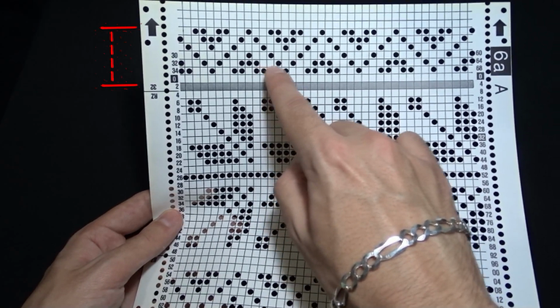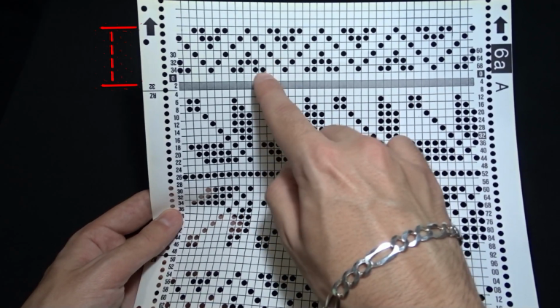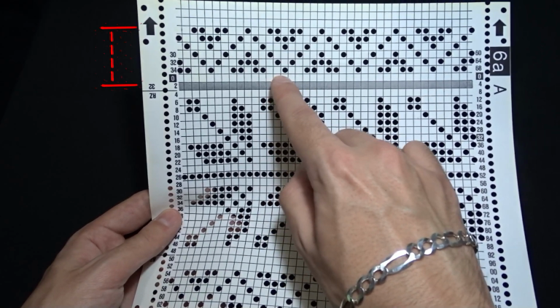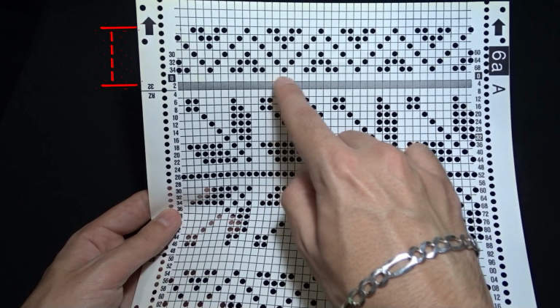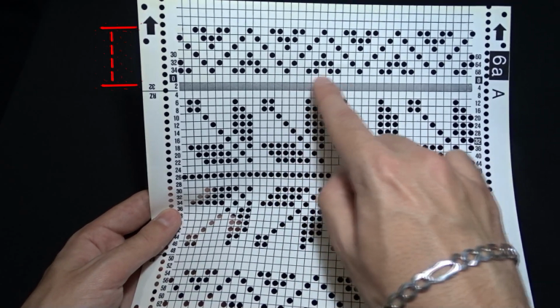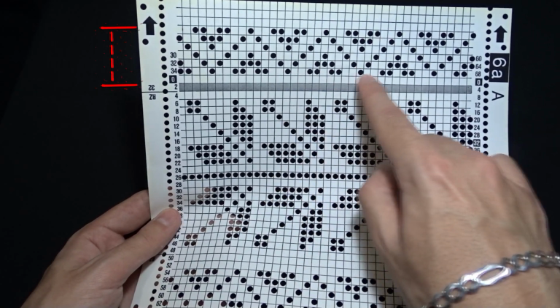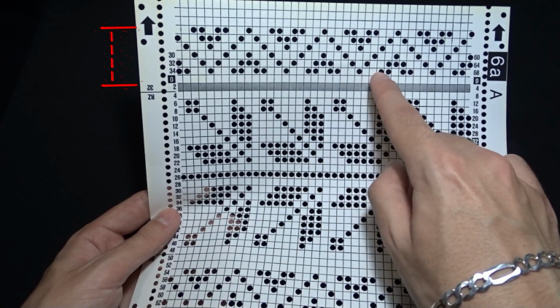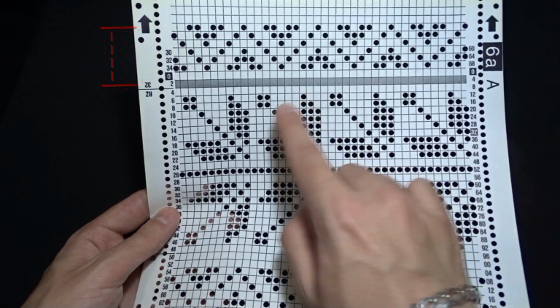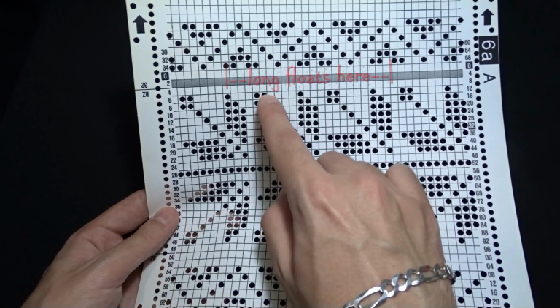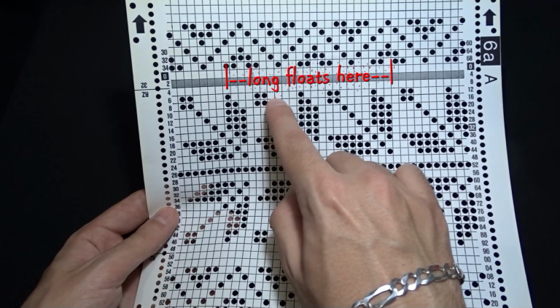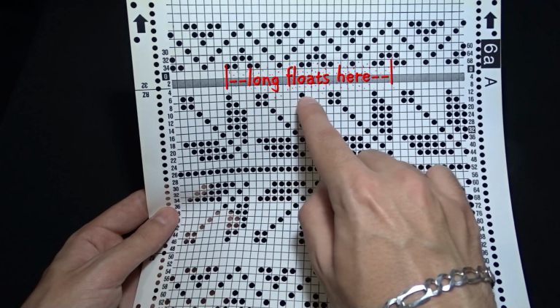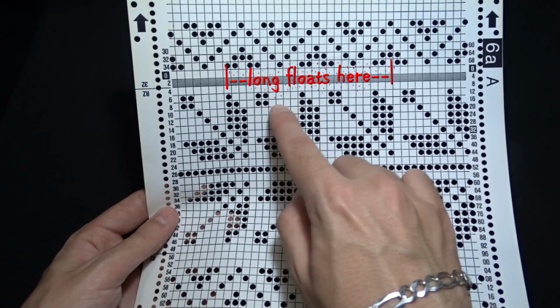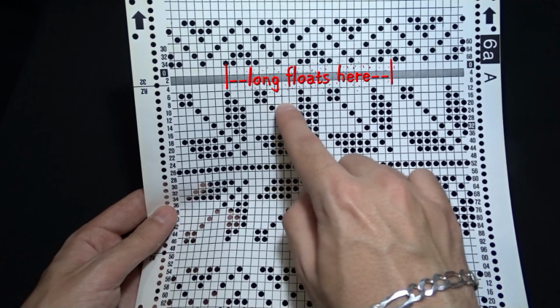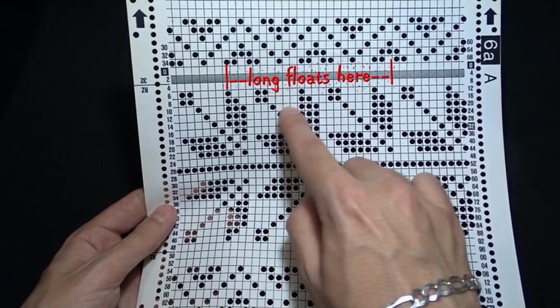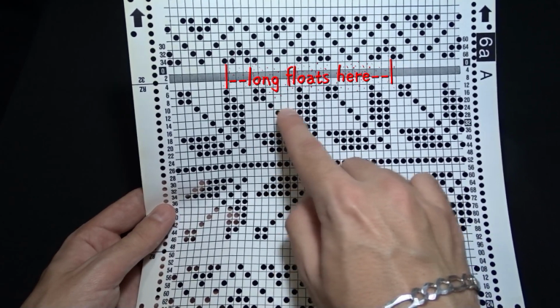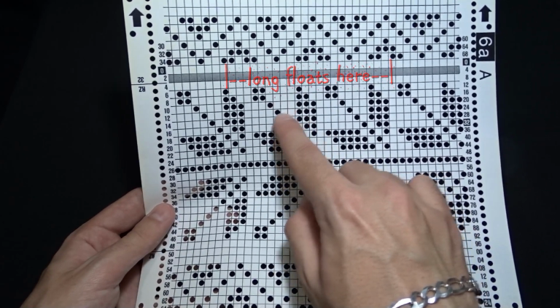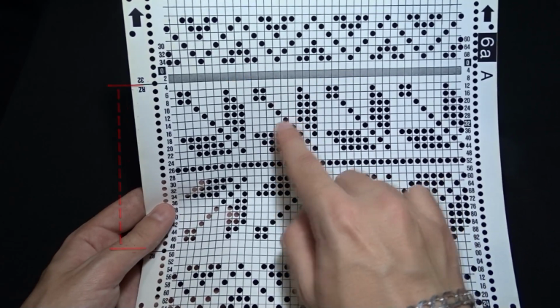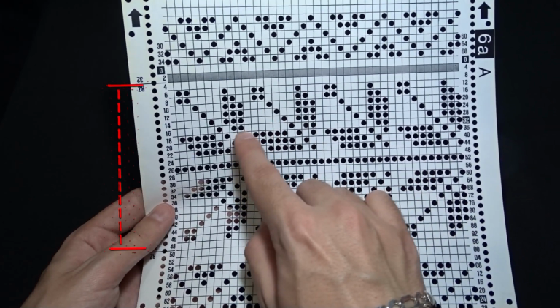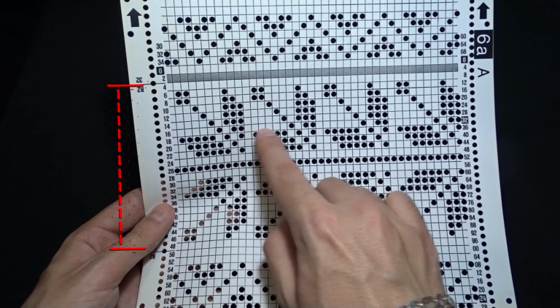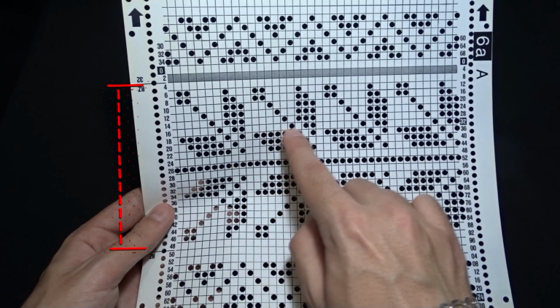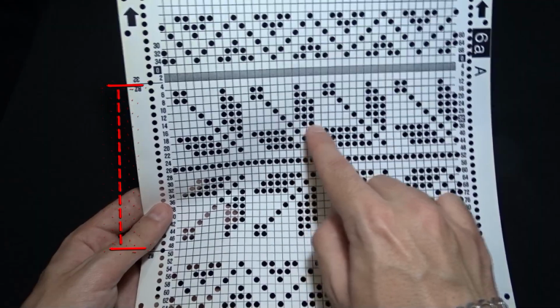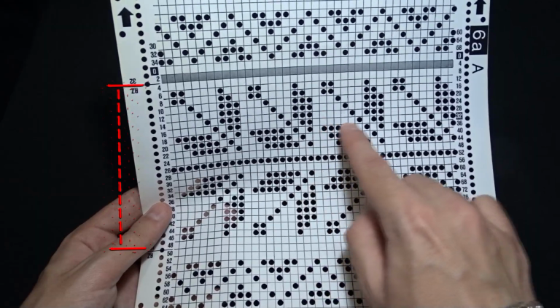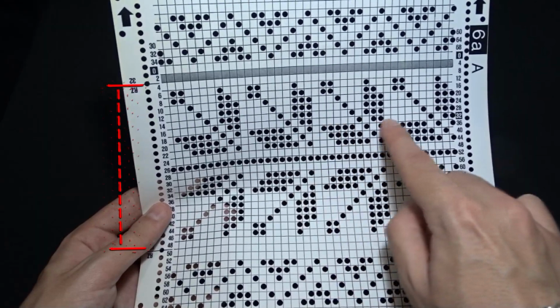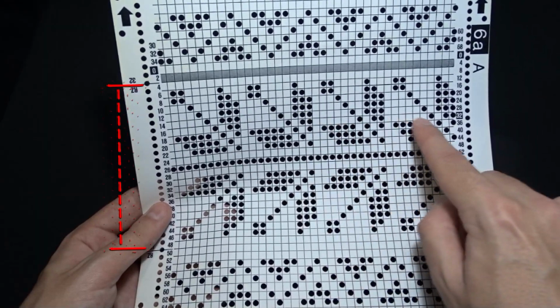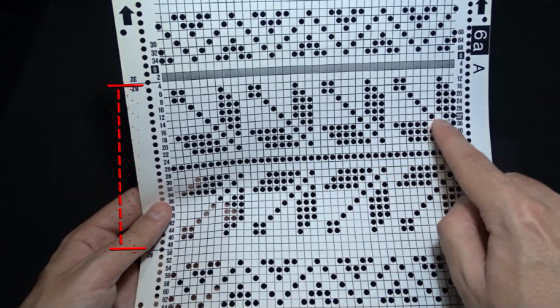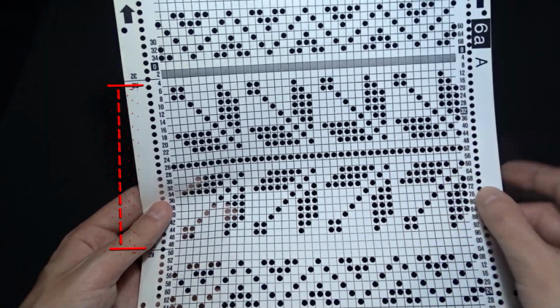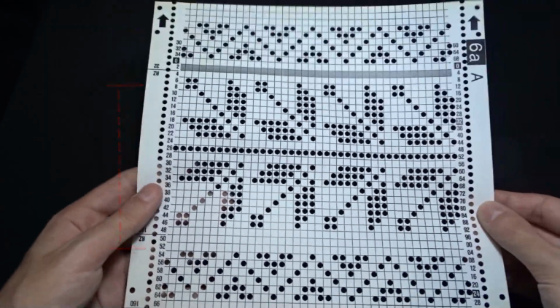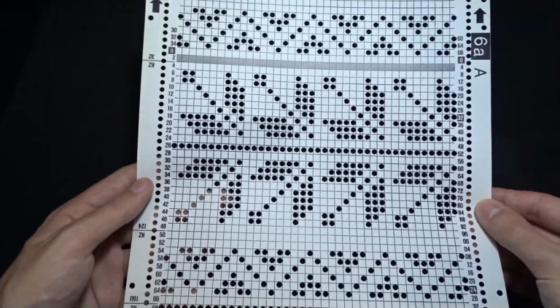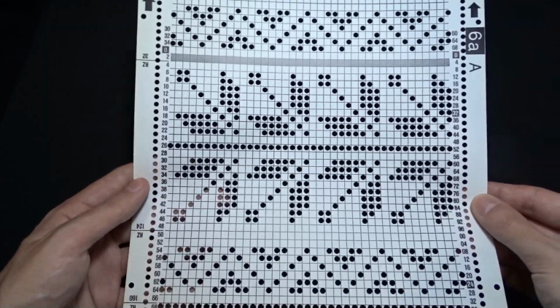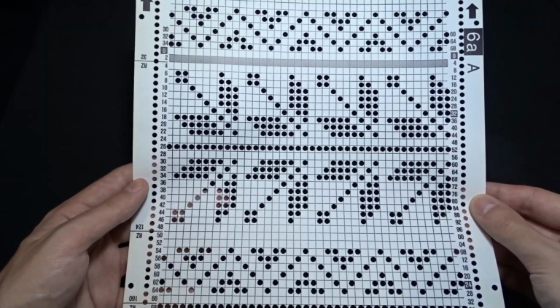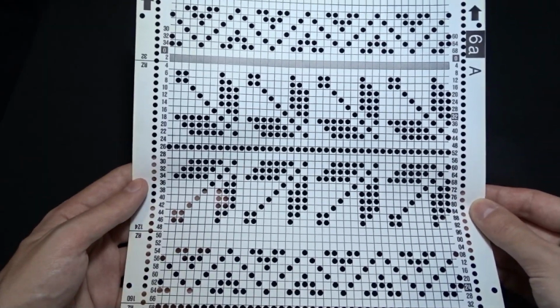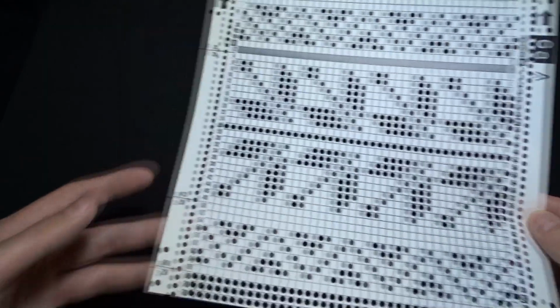The holes are spaced not more than 3 squares apart — according to me that's perfect for a single bed knit. On the second motif we have holes that are spaced 6 squares apart. Let's knit the card and see the result.